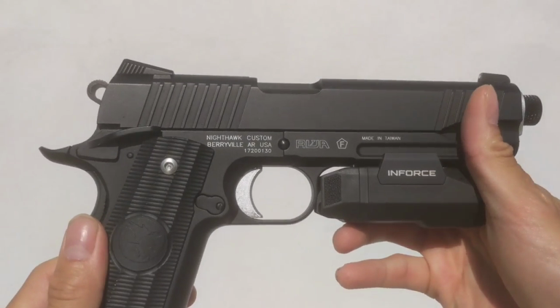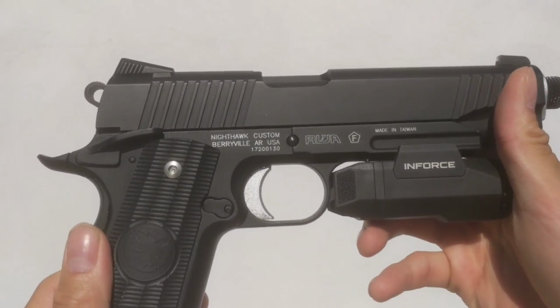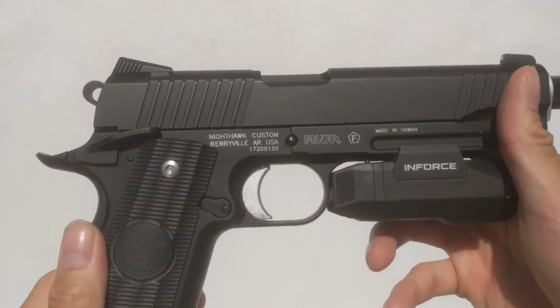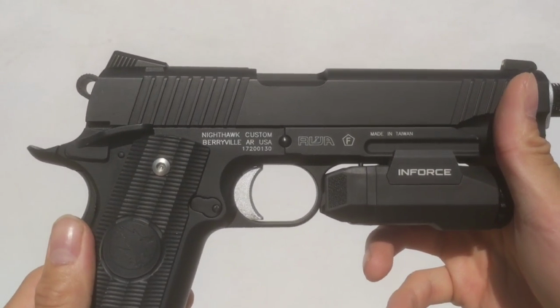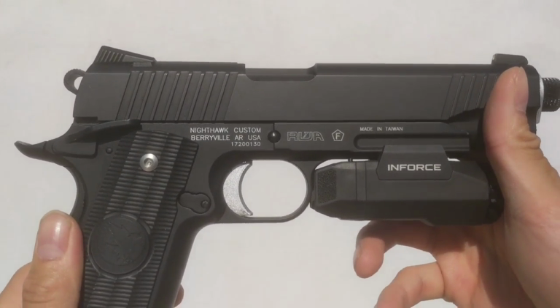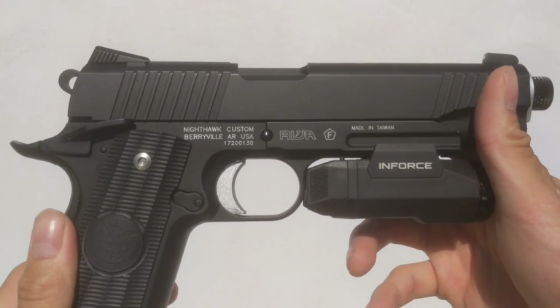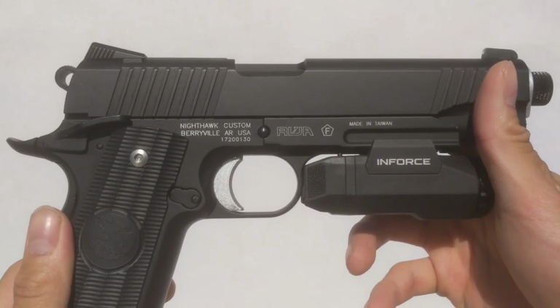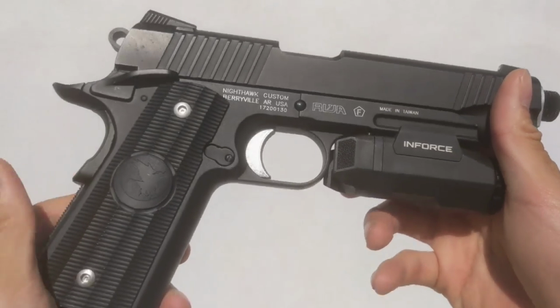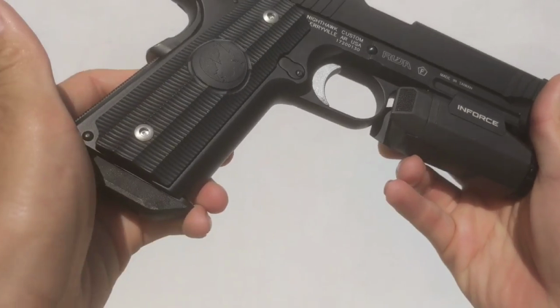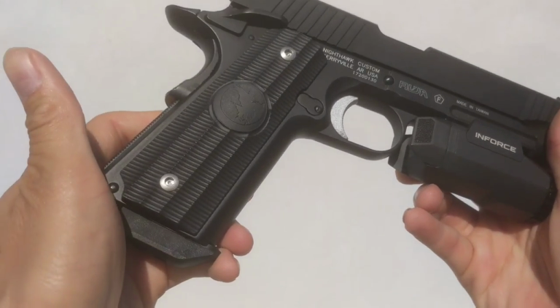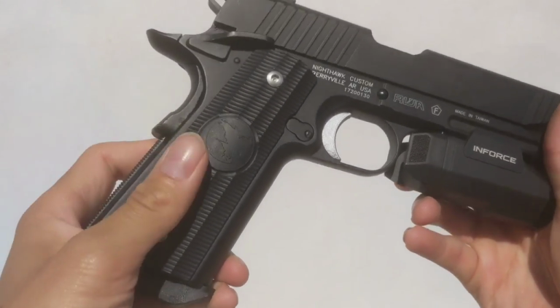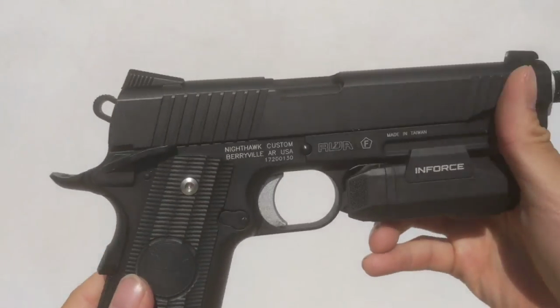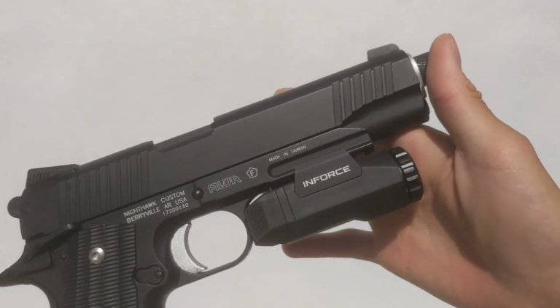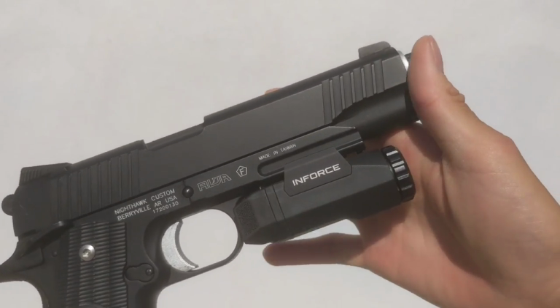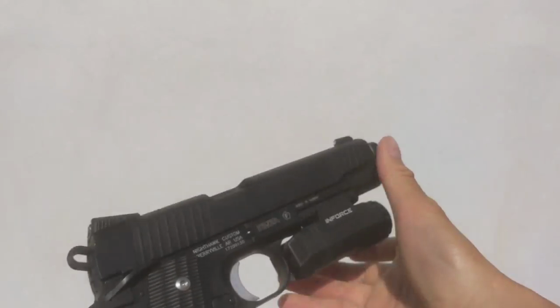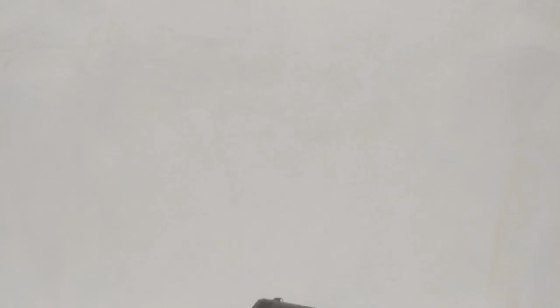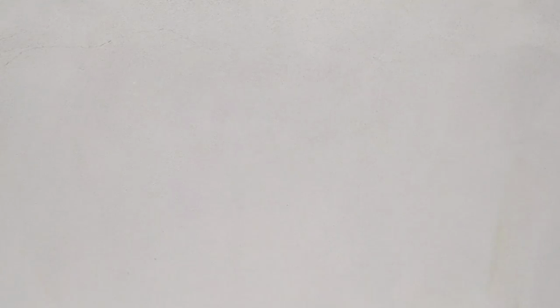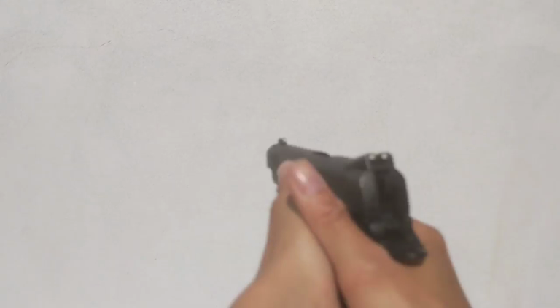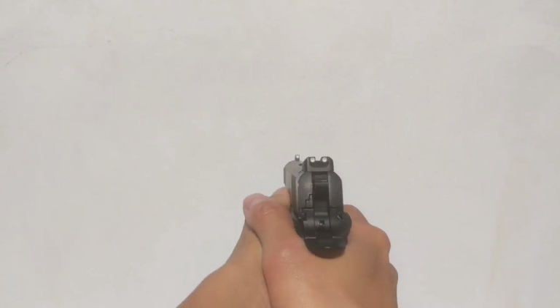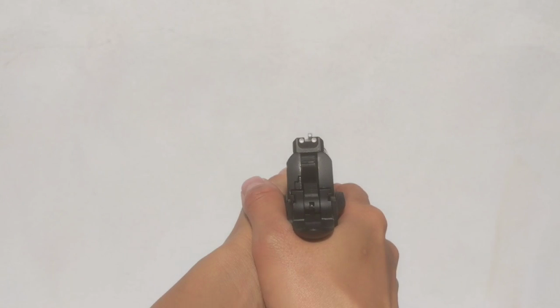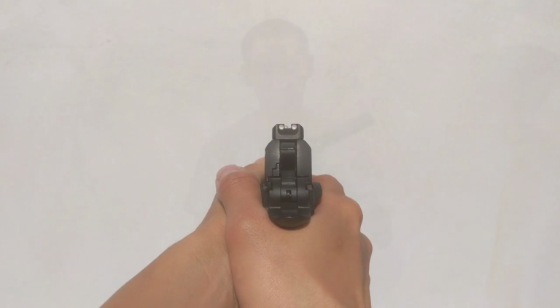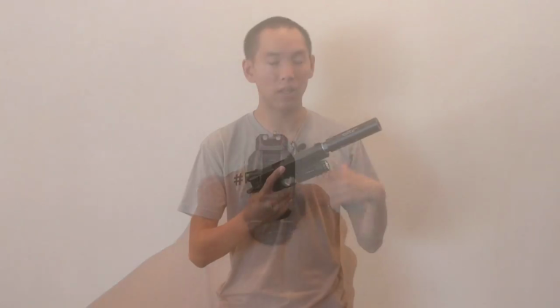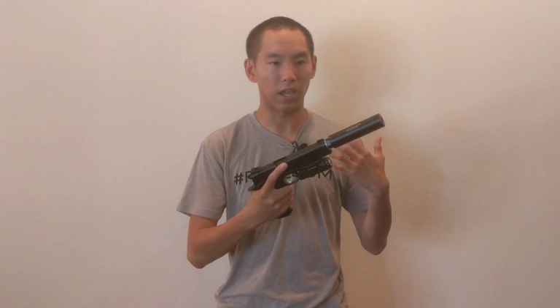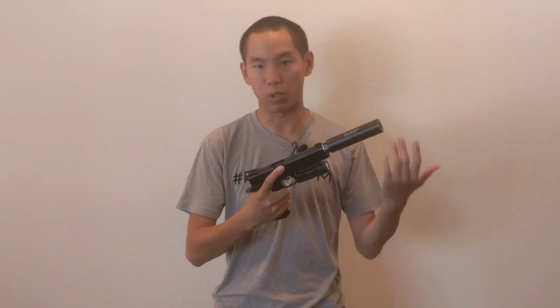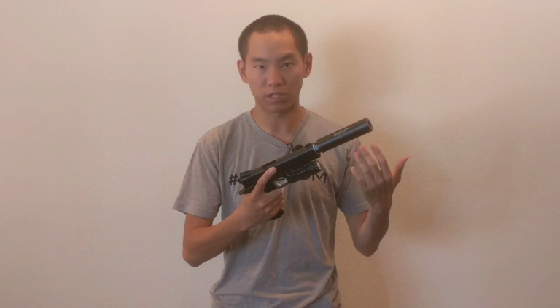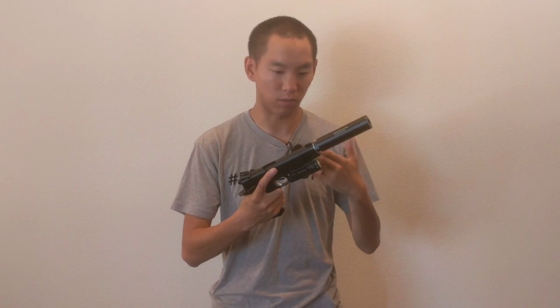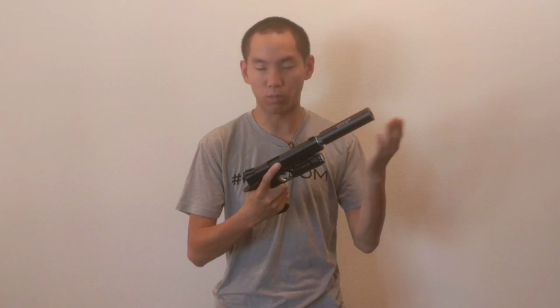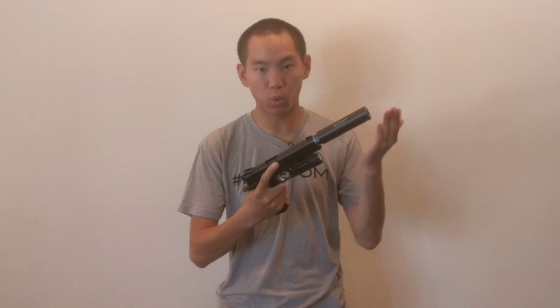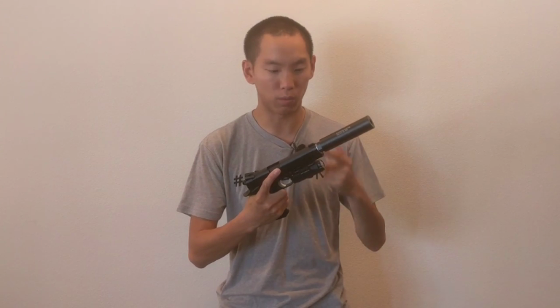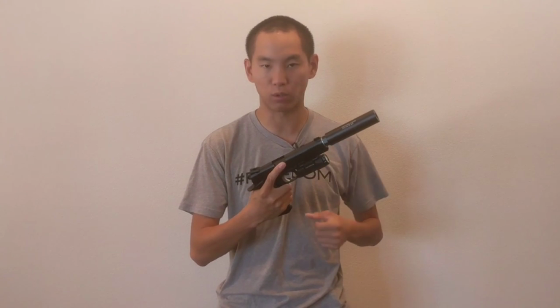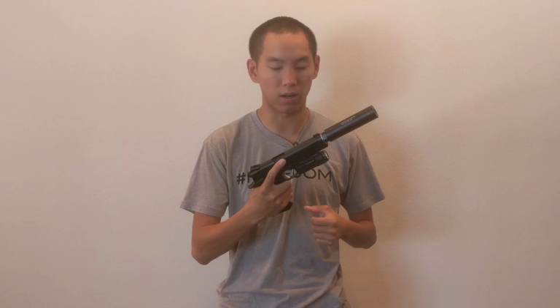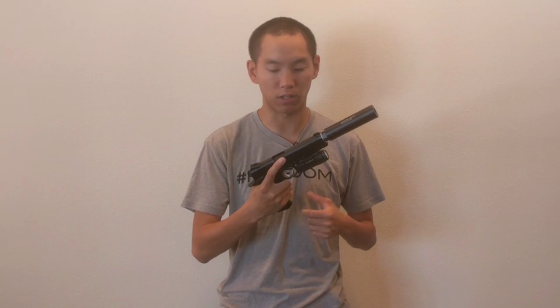It can be a little bit difficult to change the barrel, but it's not too hard. I'm not a tech myself, so I was able to get through it, change the barrel, and get the whole cool look with the actual threaded barrel installed.